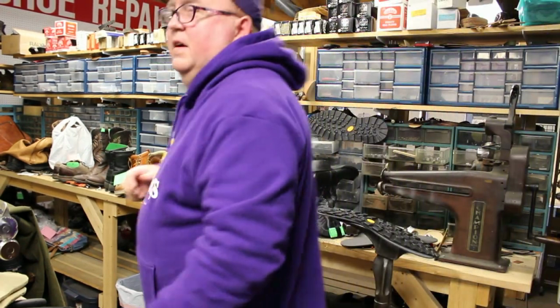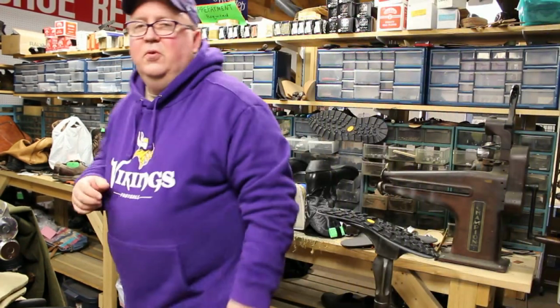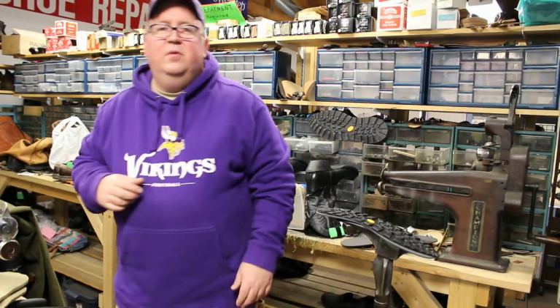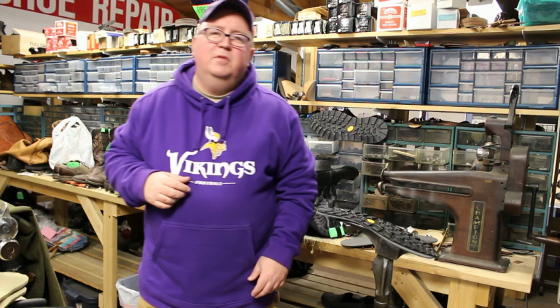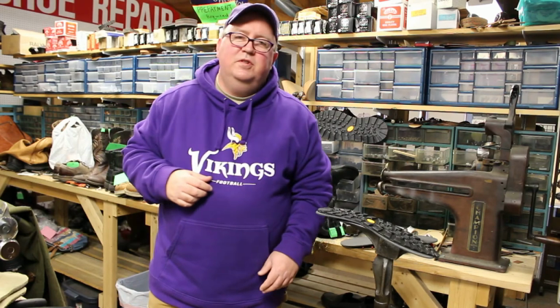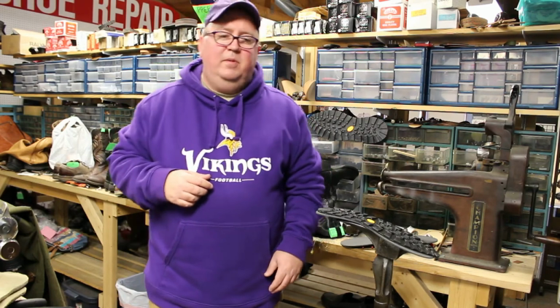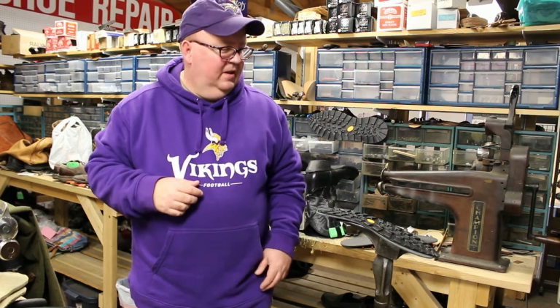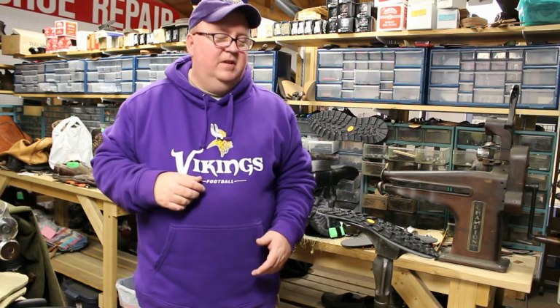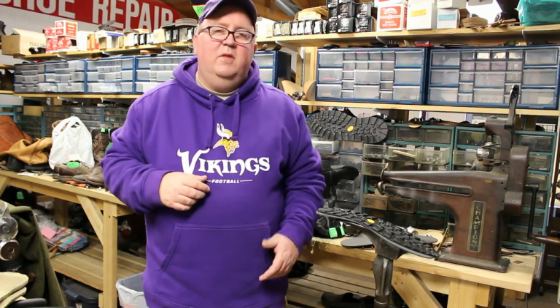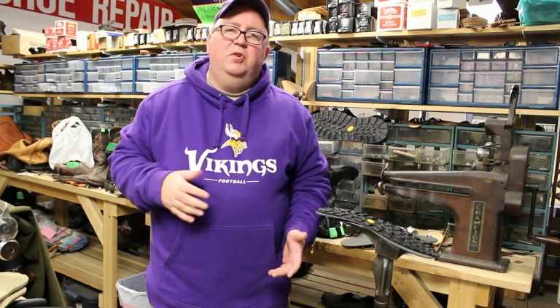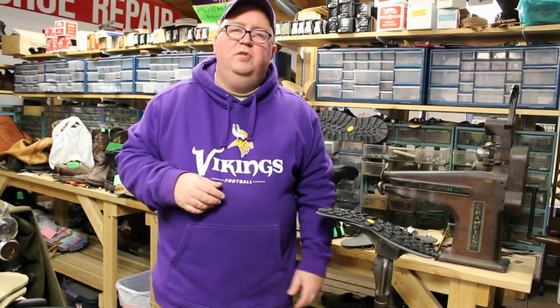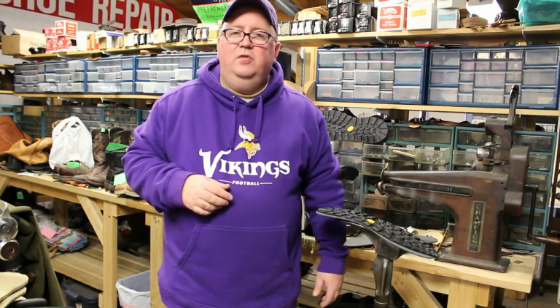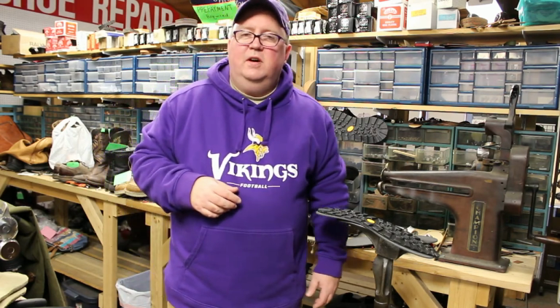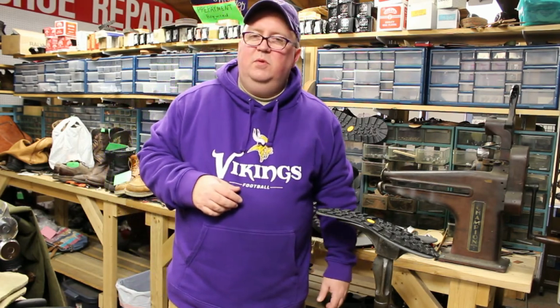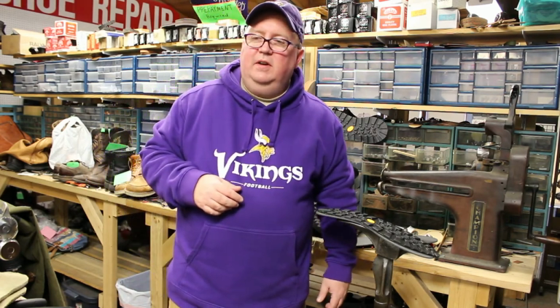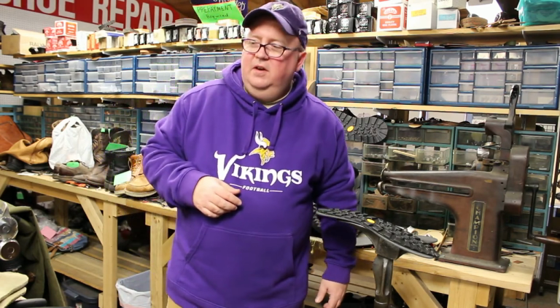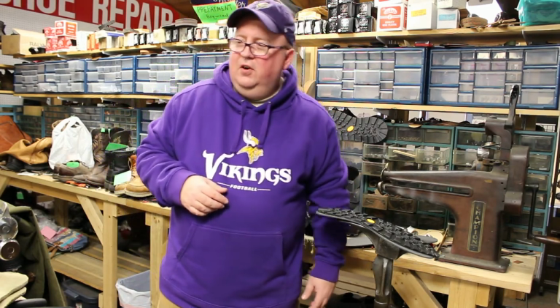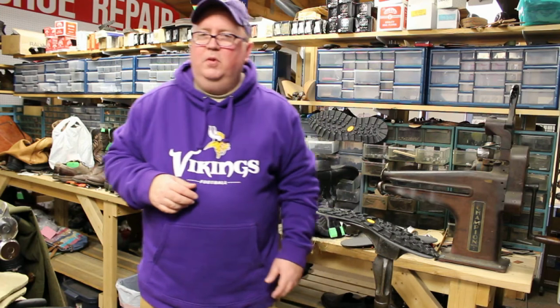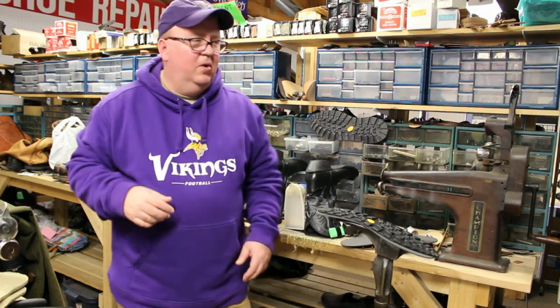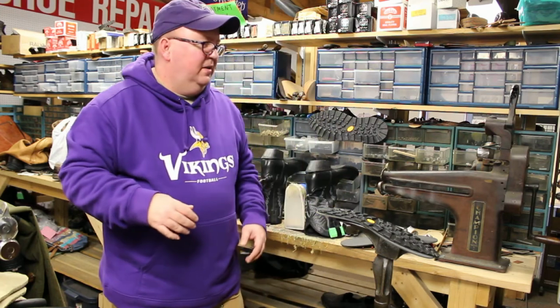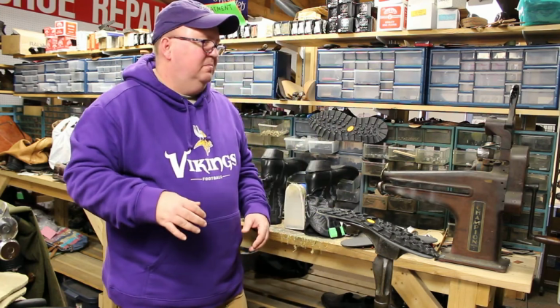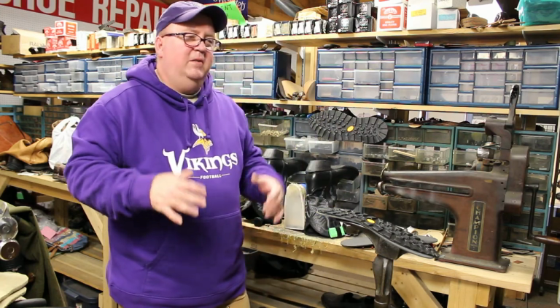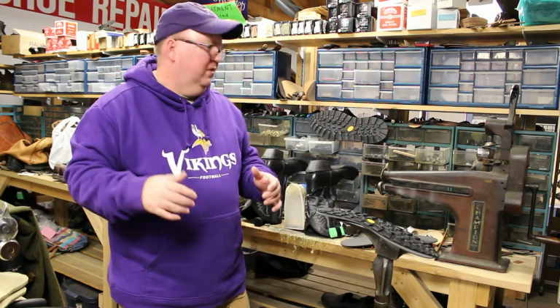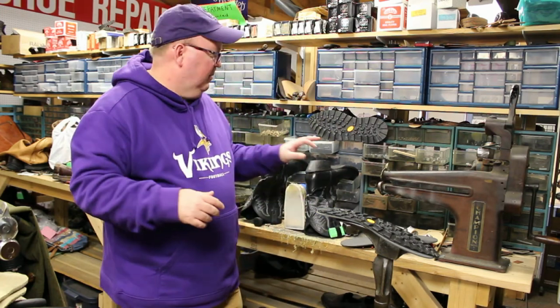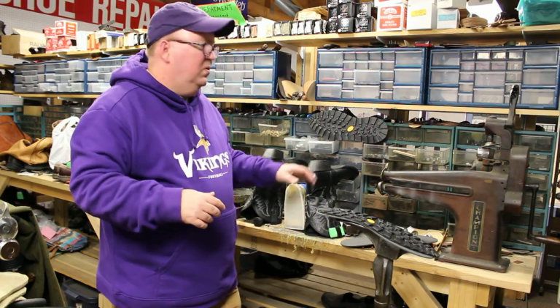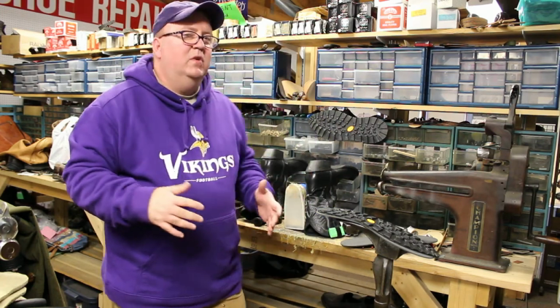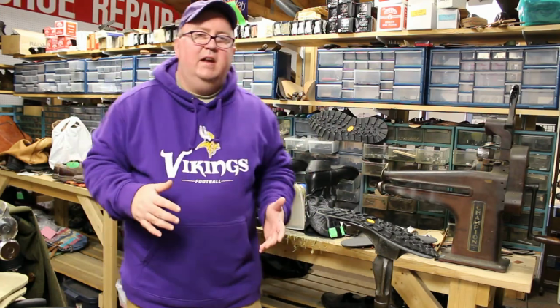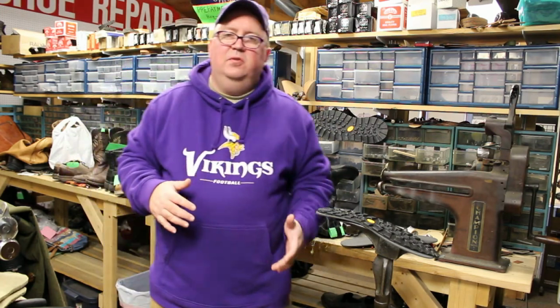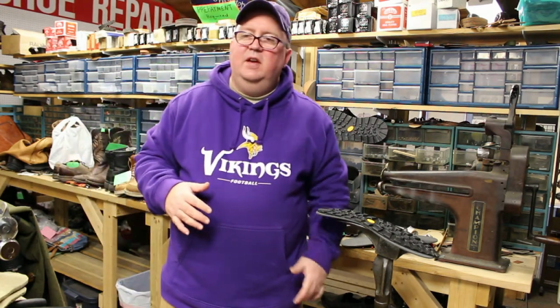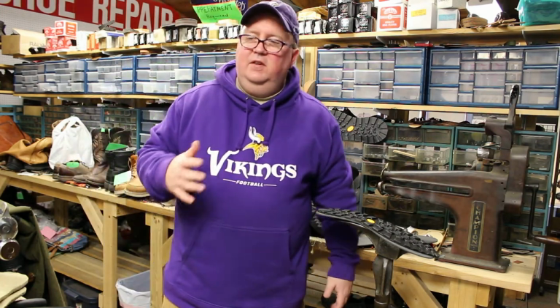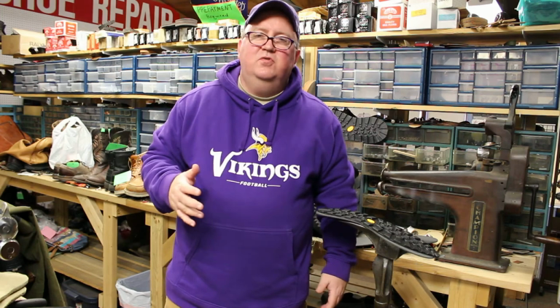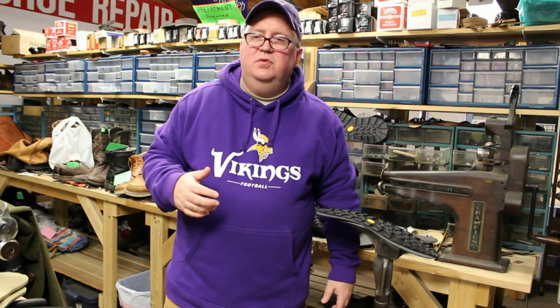Hello, welcome to Charles Street Shoe Repair. Today I want to show you a unique project that we worked on. Normally we work on anything from cowboy boots to women's high heels and men's dress shoes.